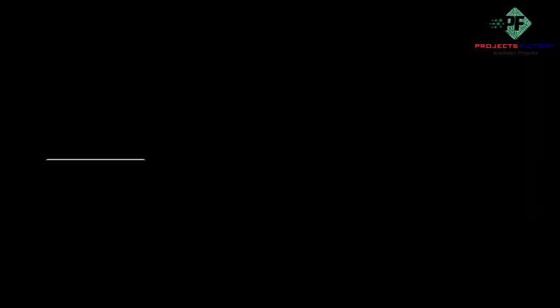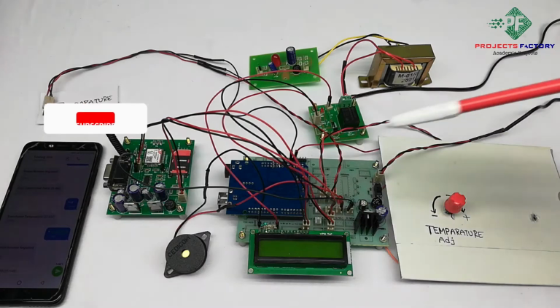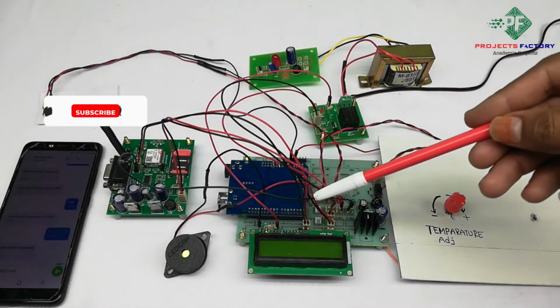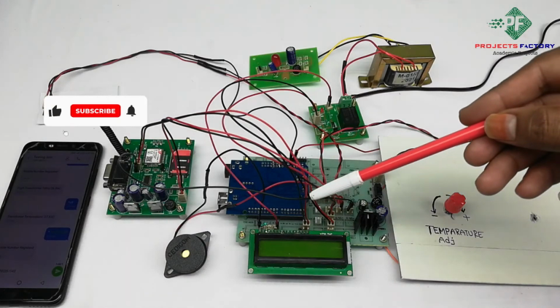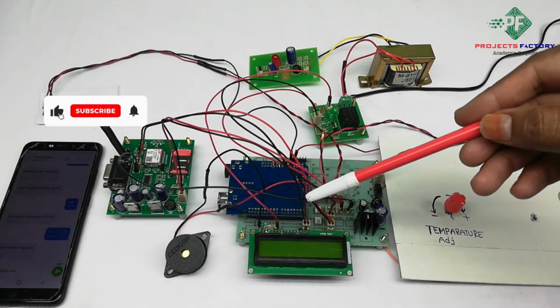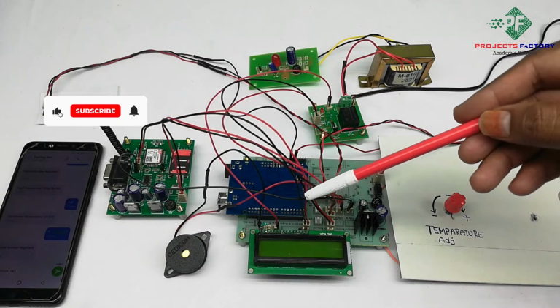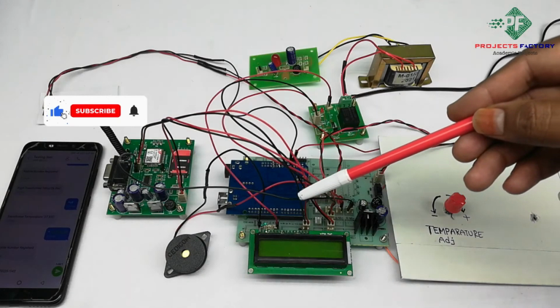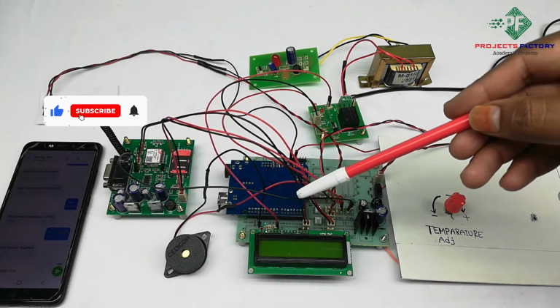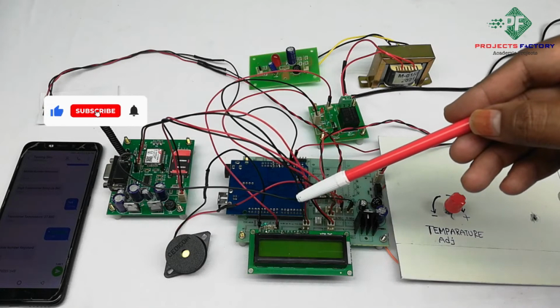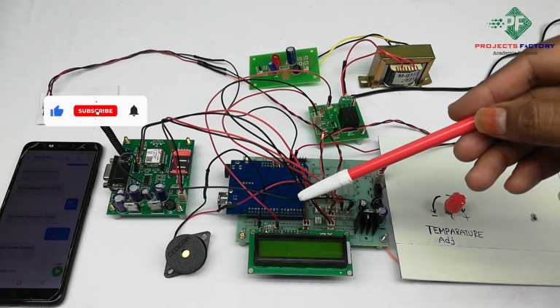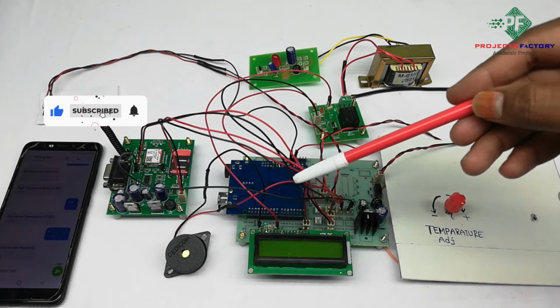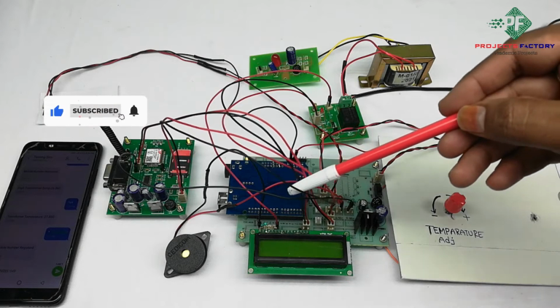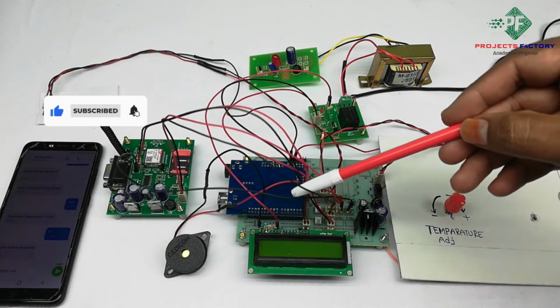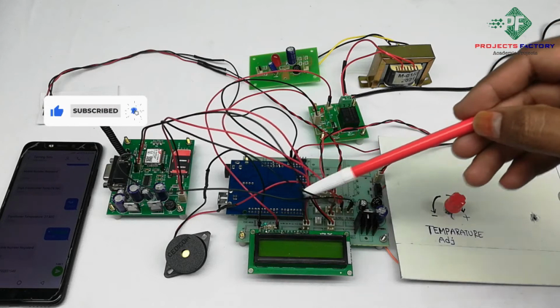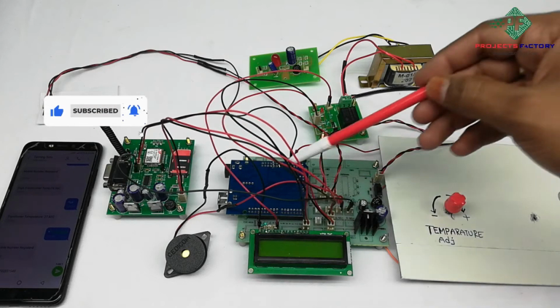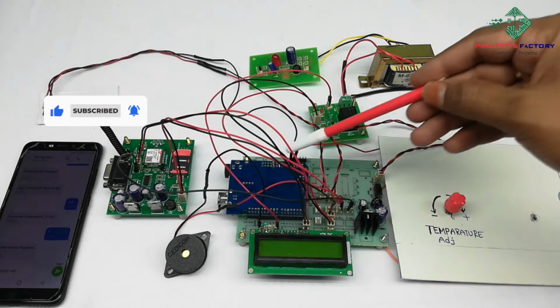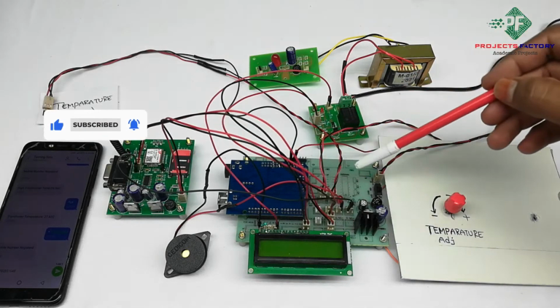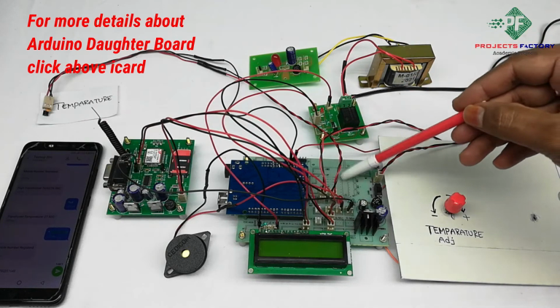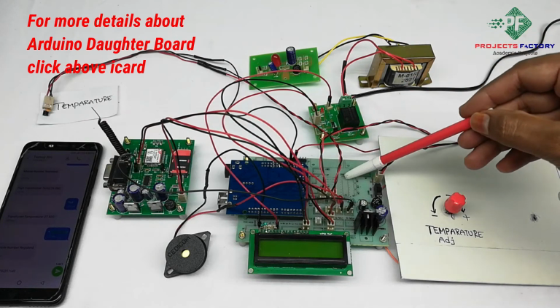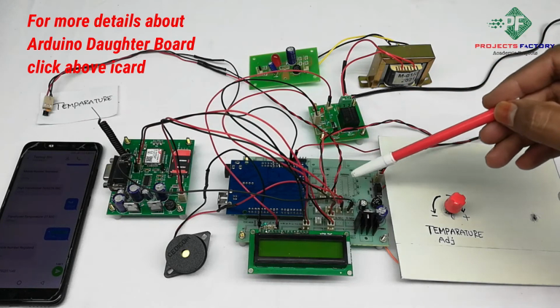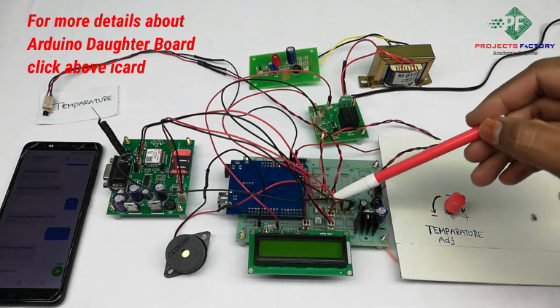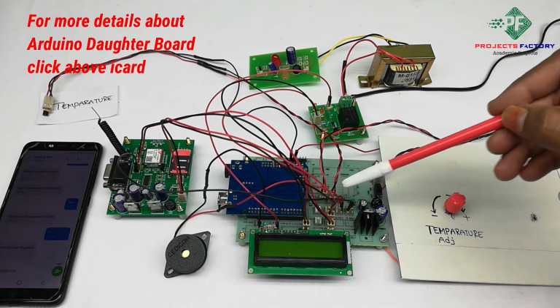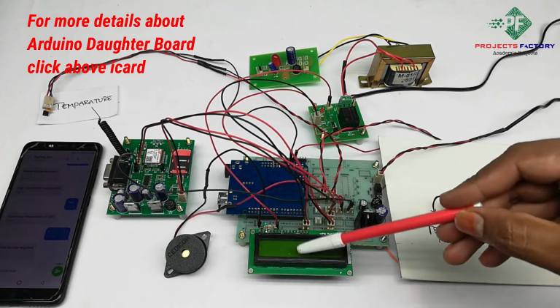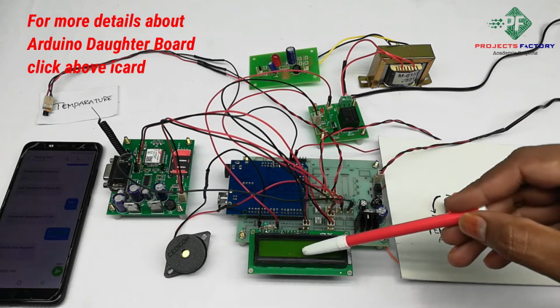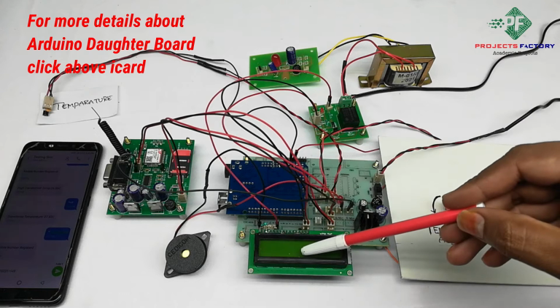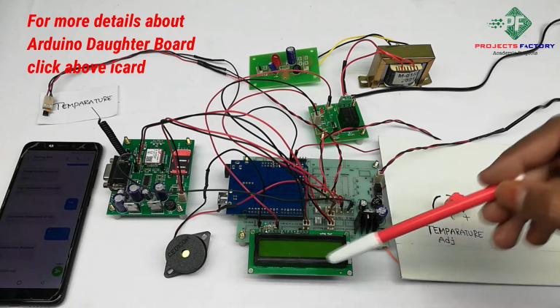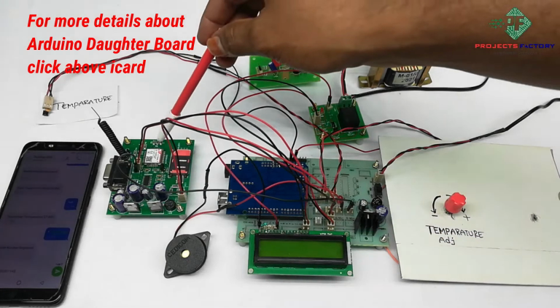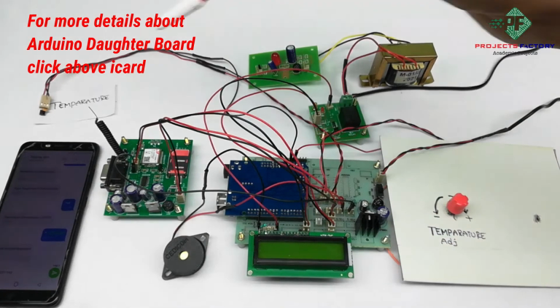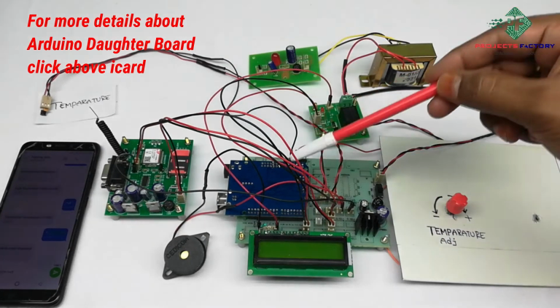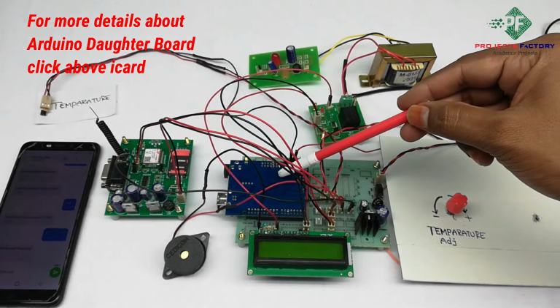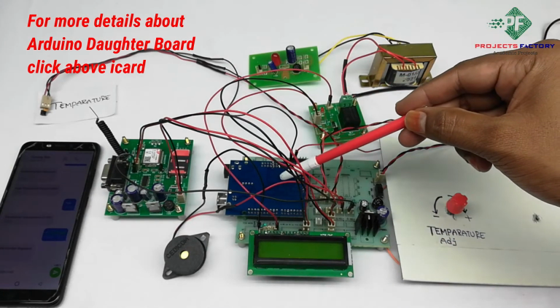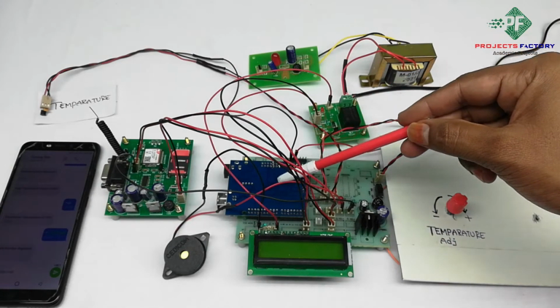This project is an ESM-based transformer health monitoring system. The hardware connections include an Arduino and its data board along with a power supply, a 16x2 LCD, and a GSM module connected to Arduino through UART.